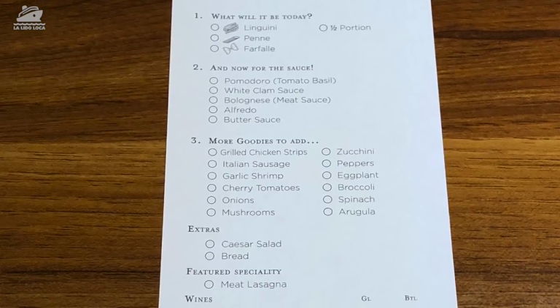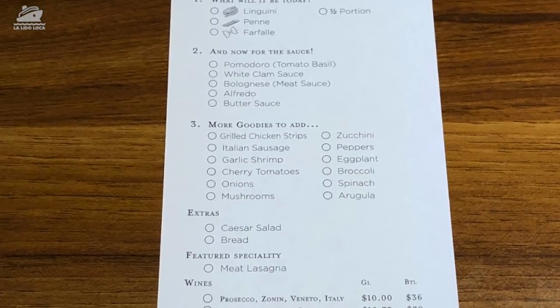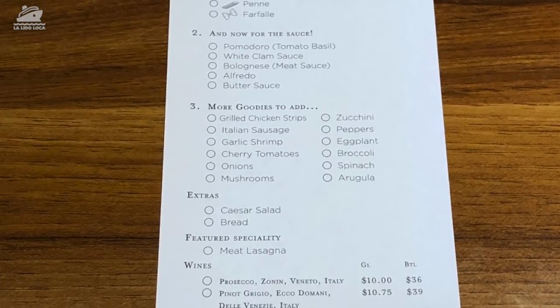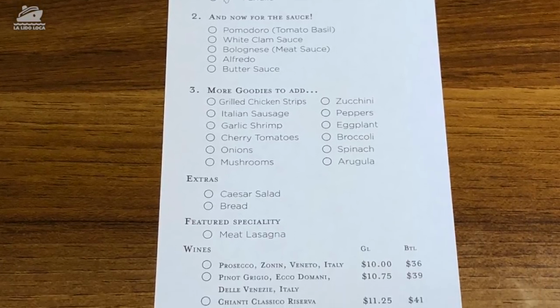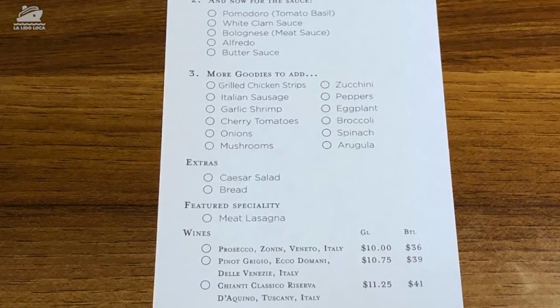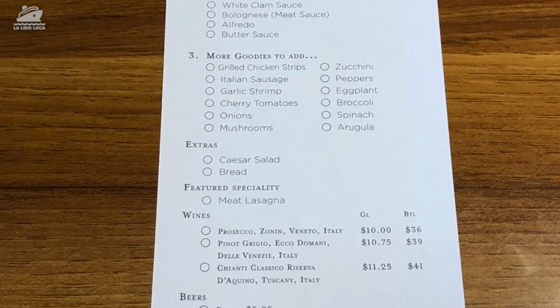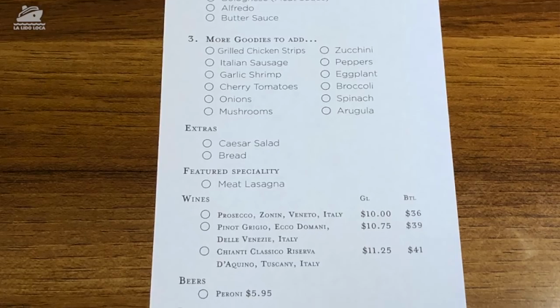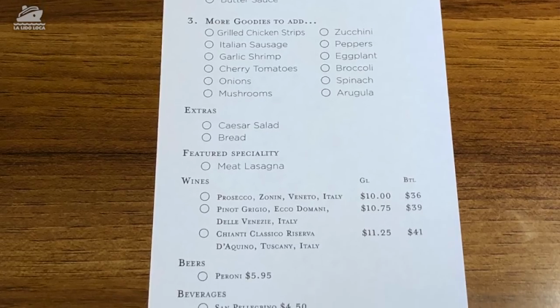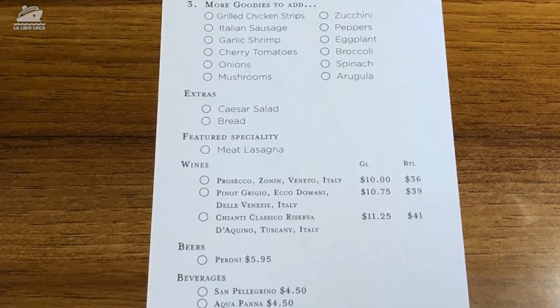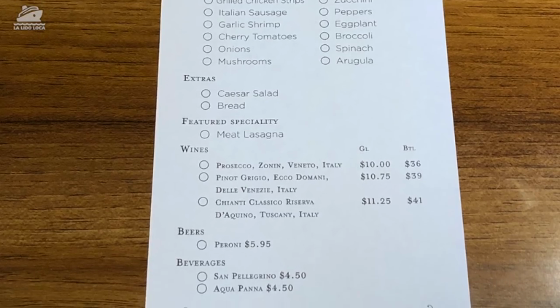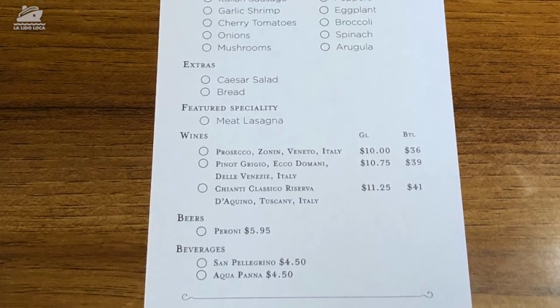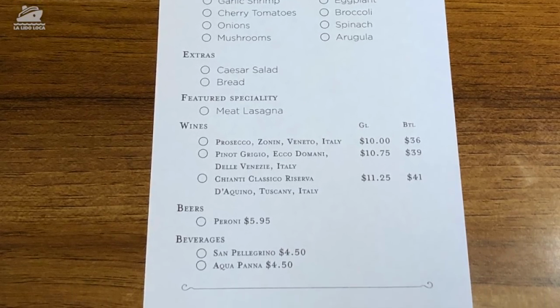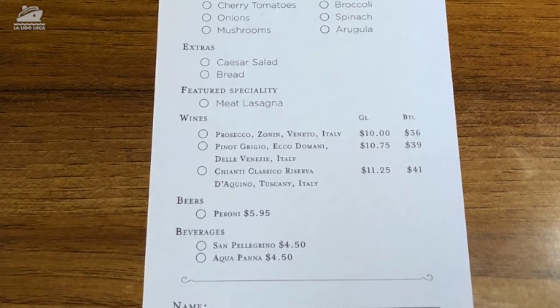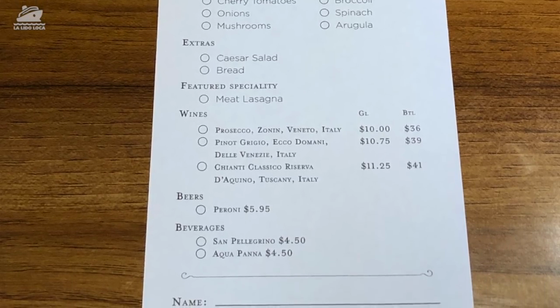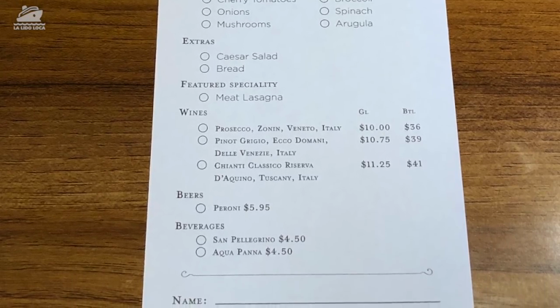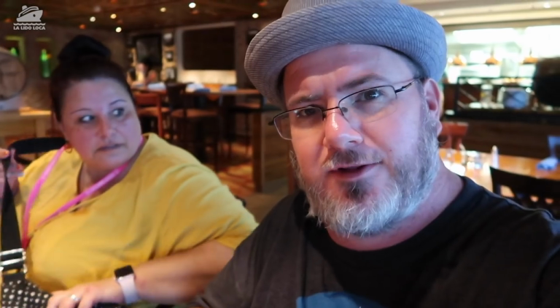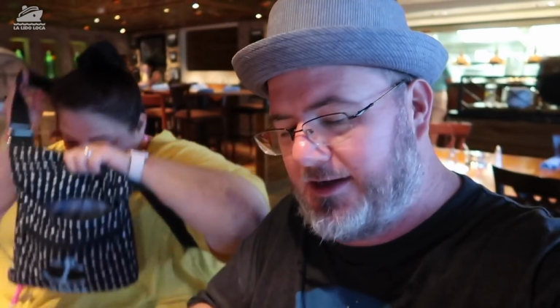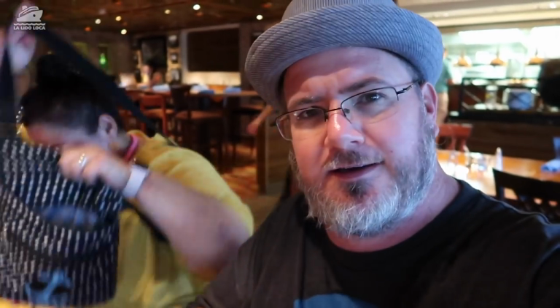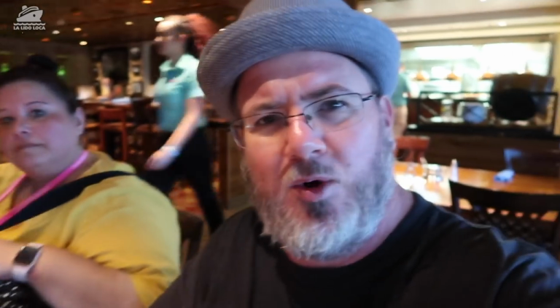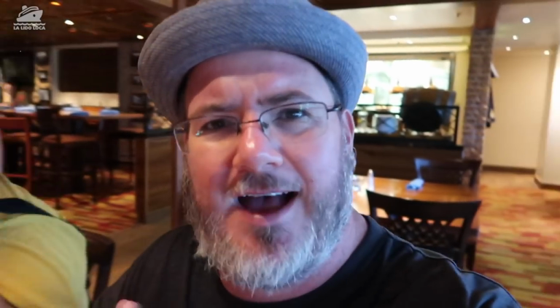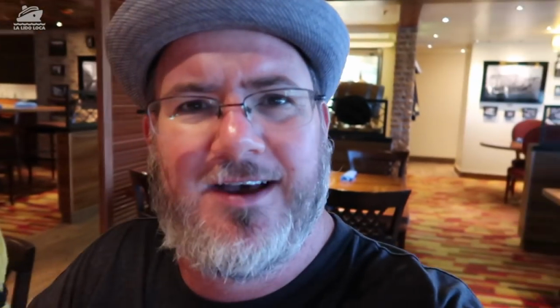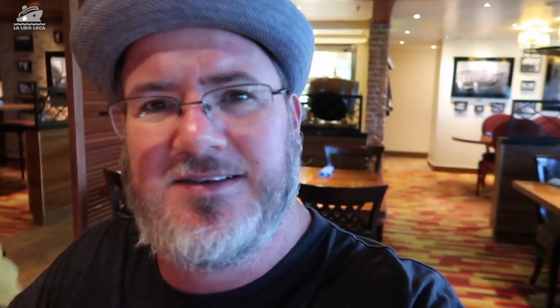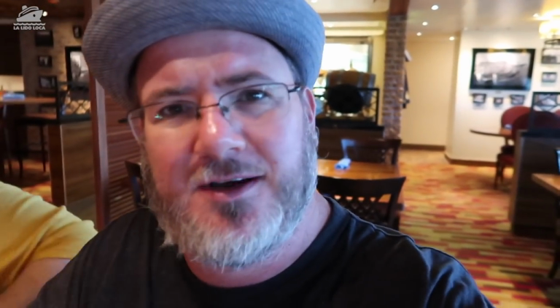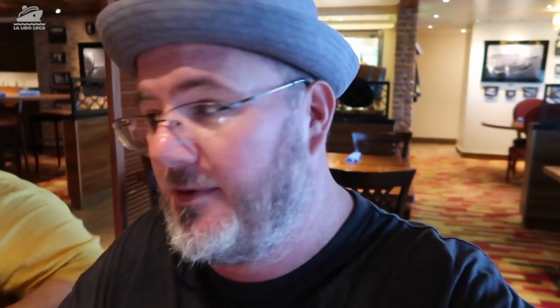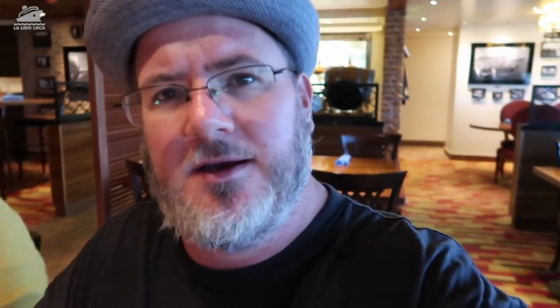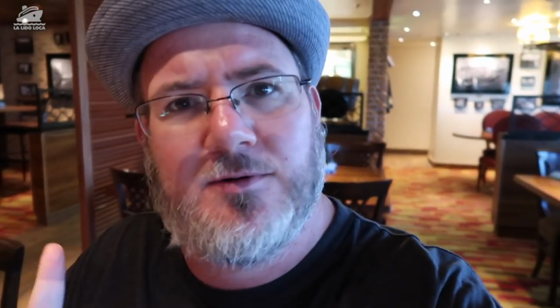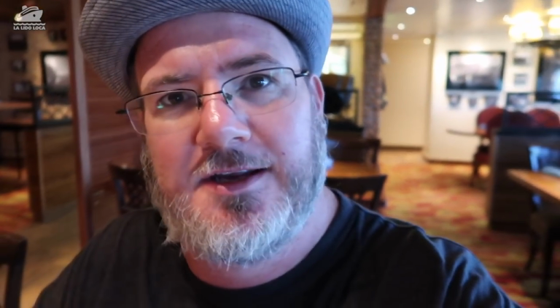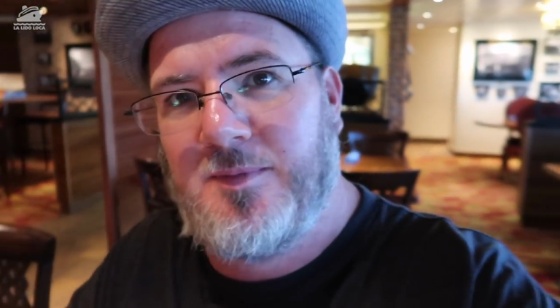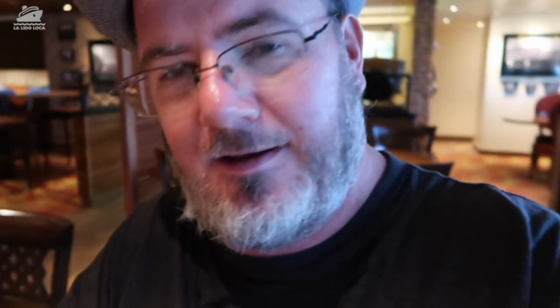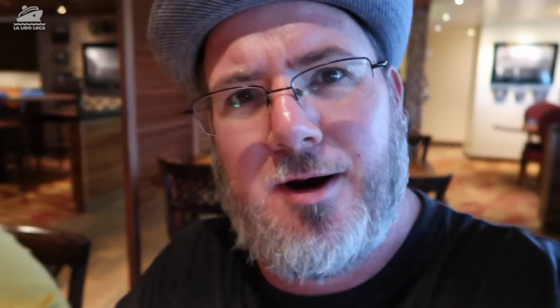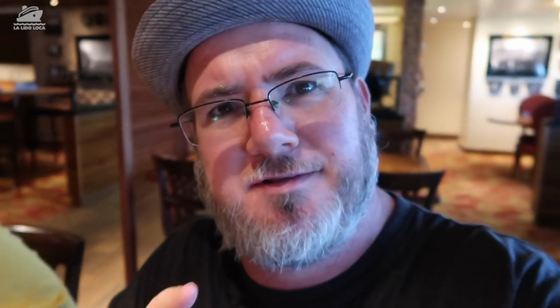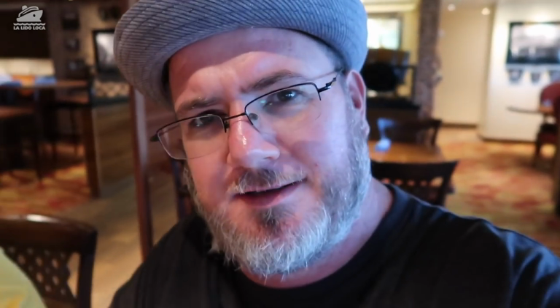Jenny, are you stoked to try this pasta for the first time? I'm super stoked! So, cooling down from Roatan, going to have a little pasta. I might still have a Guy's Burger — don't judge me. Don't tell Jenny either. Alright, we're going to have some pasta — Cucina del Capitano.